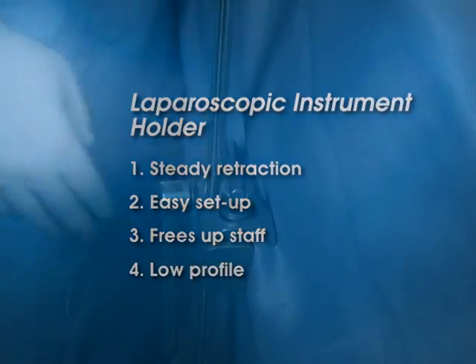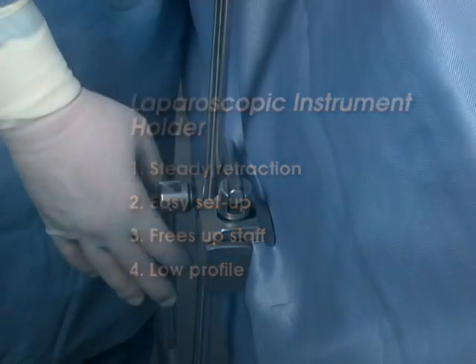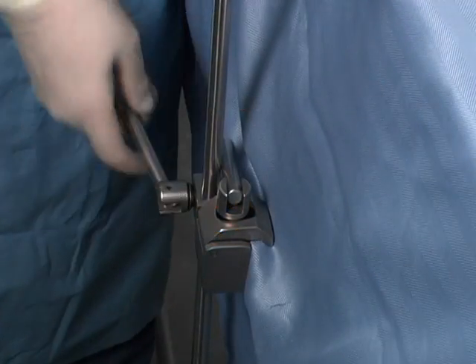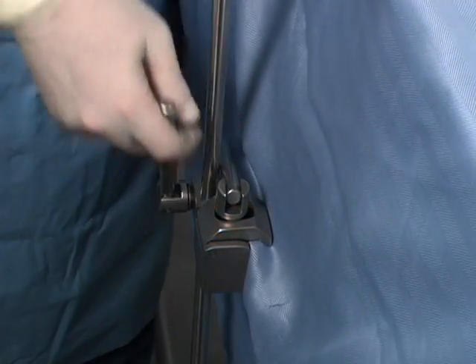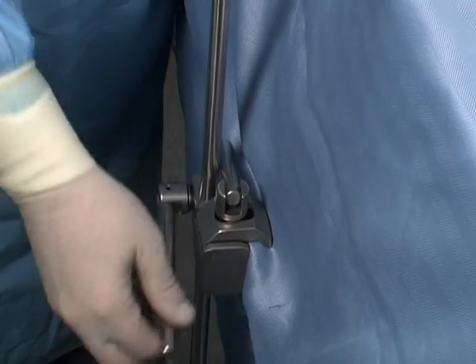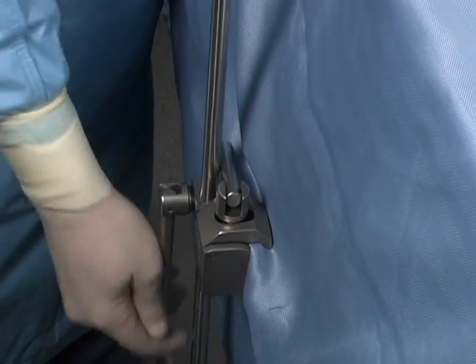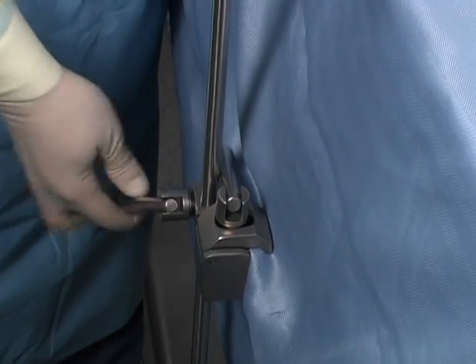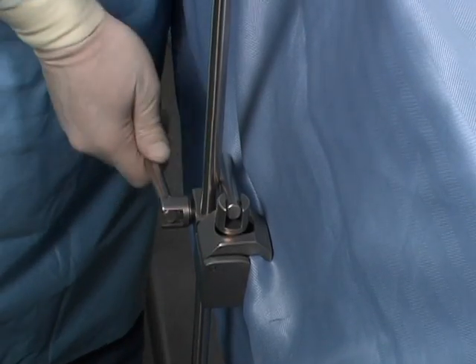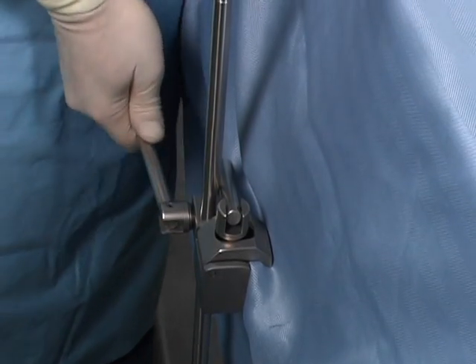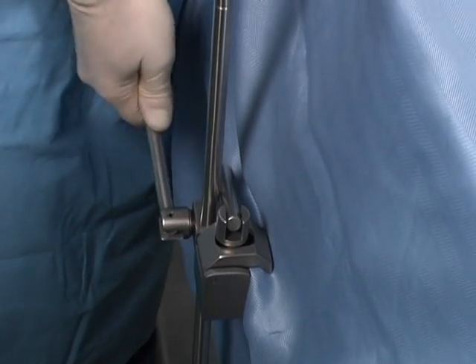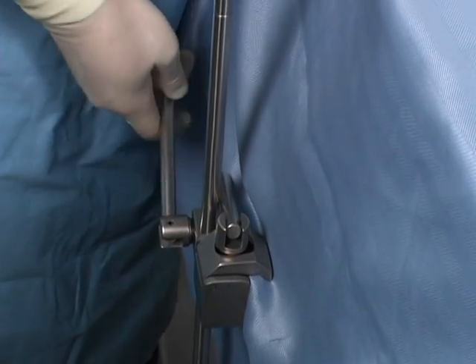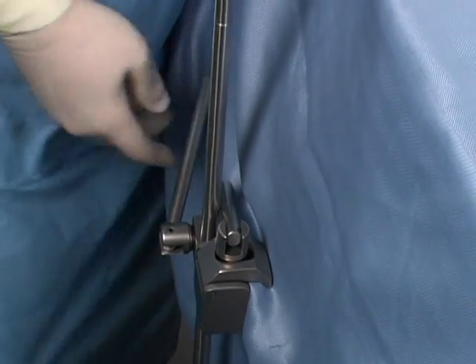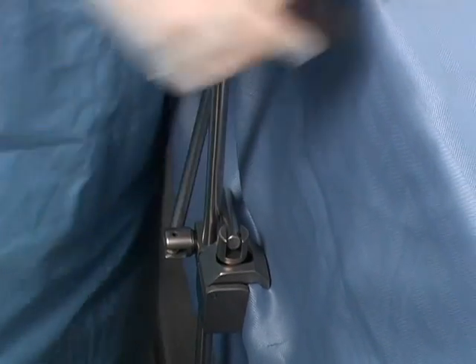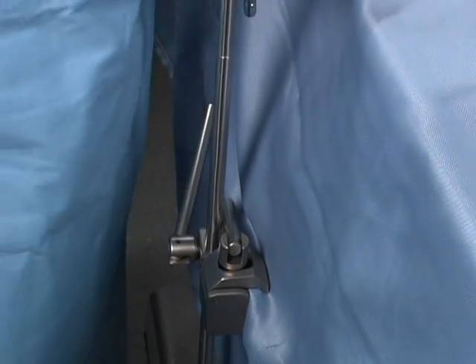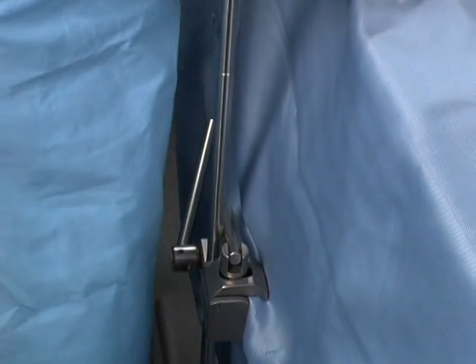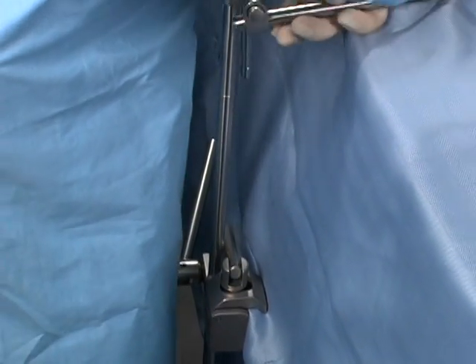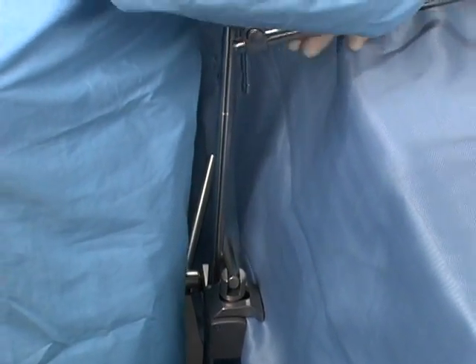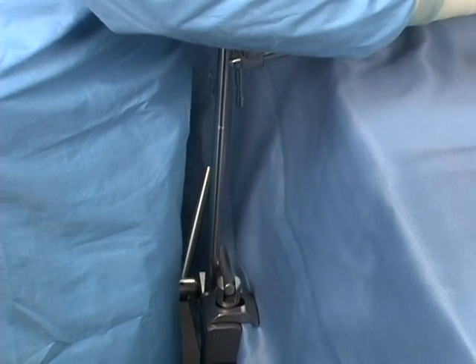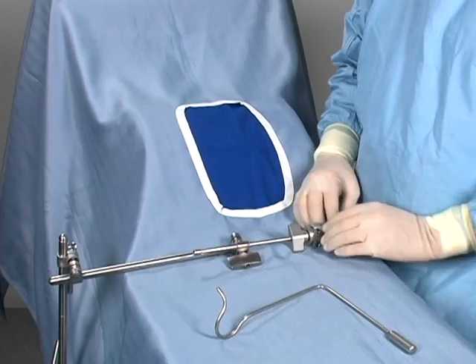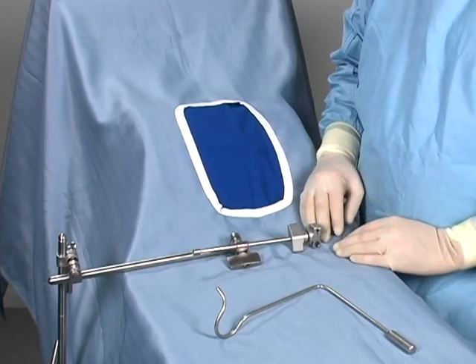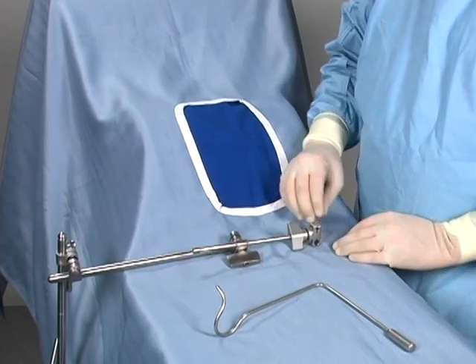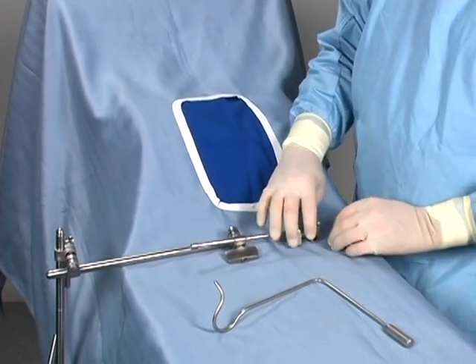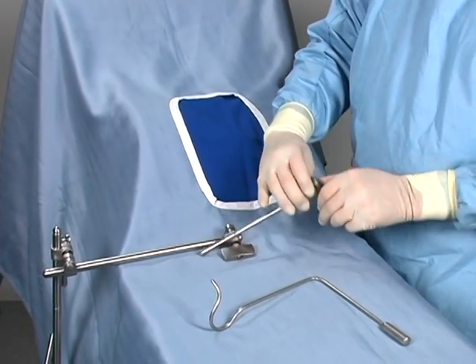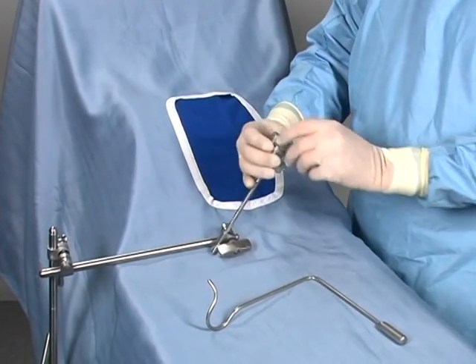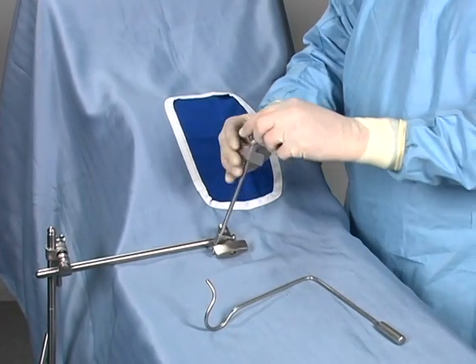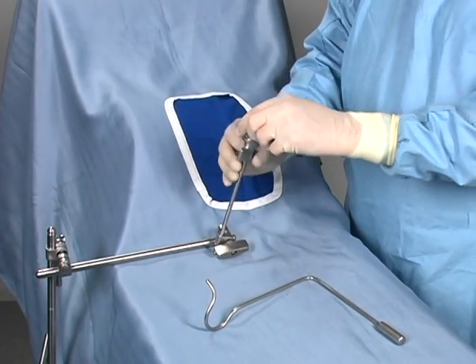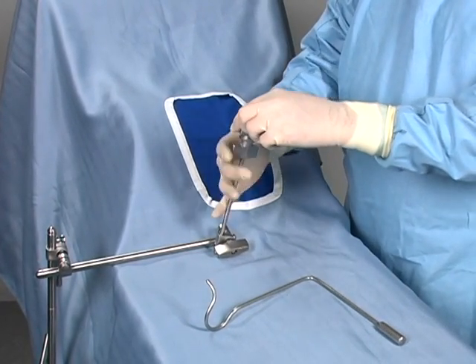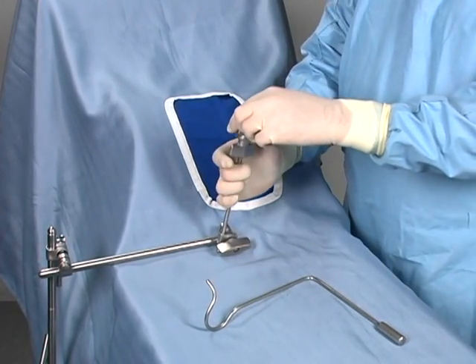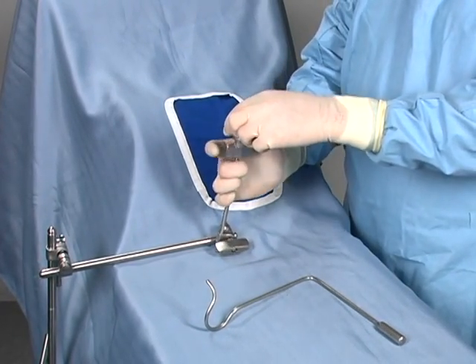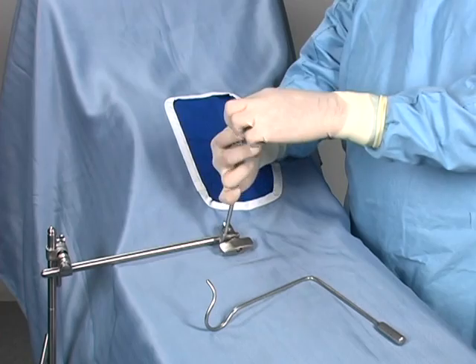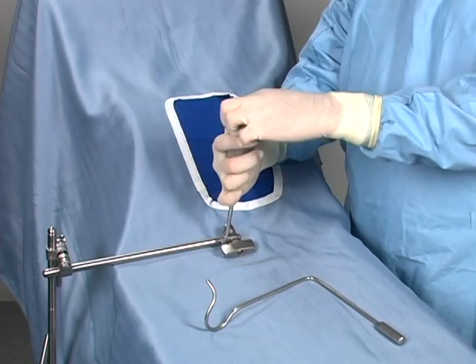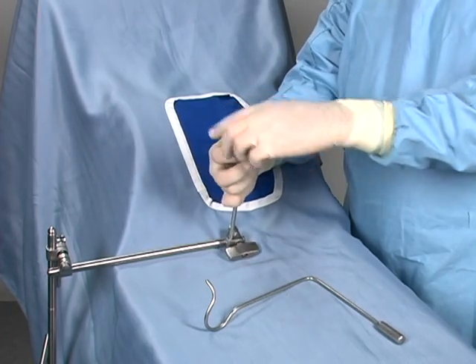Attach the power rail clamp to the OR table rail over the sterile drape. Secure the upright post to the rail clamp. With both joints loosened on the extension arms, secure the holder's jaws to the retractor.